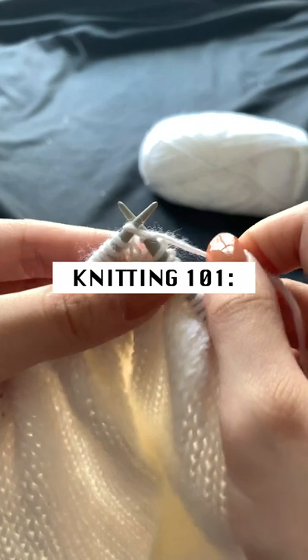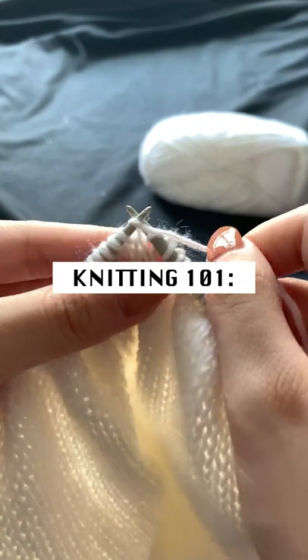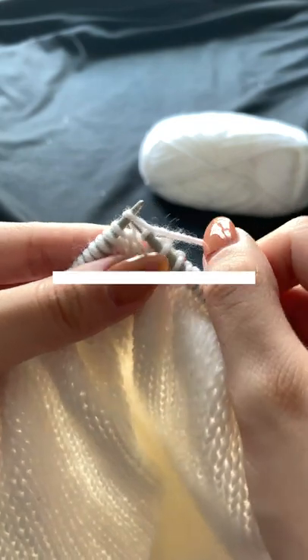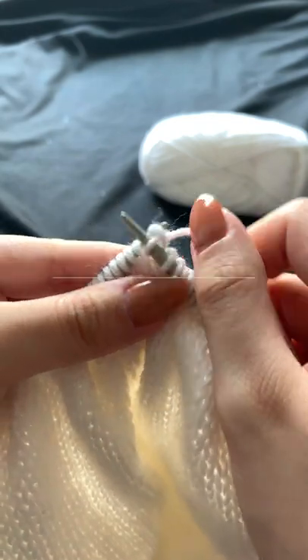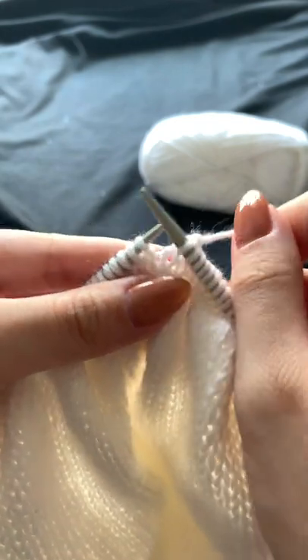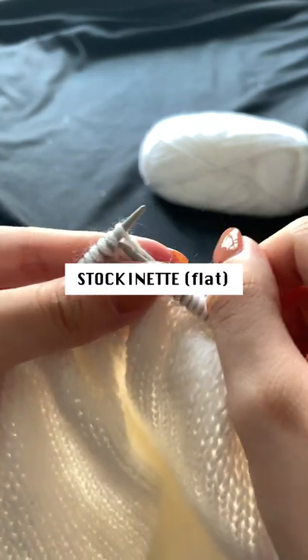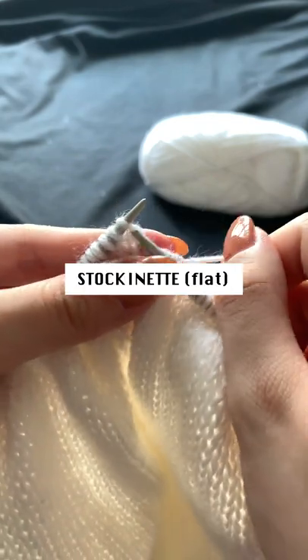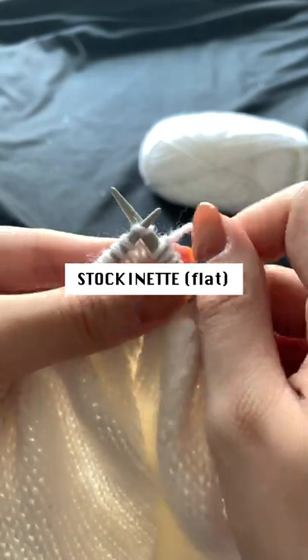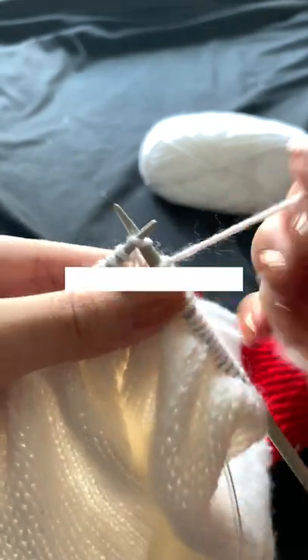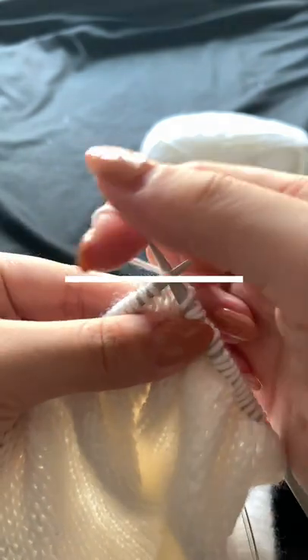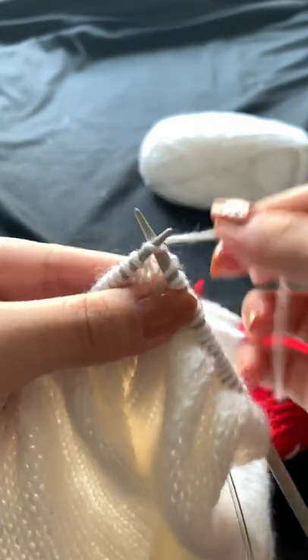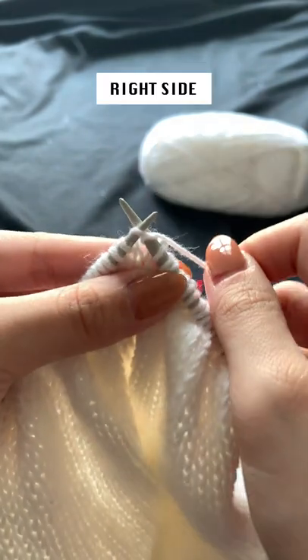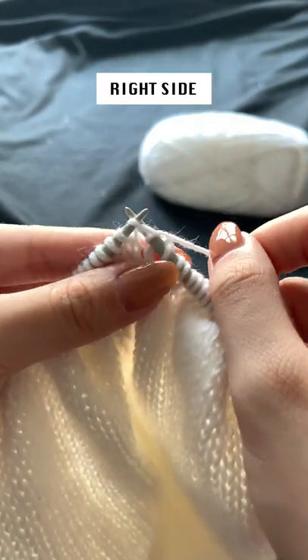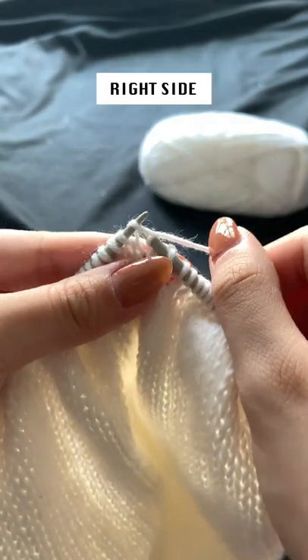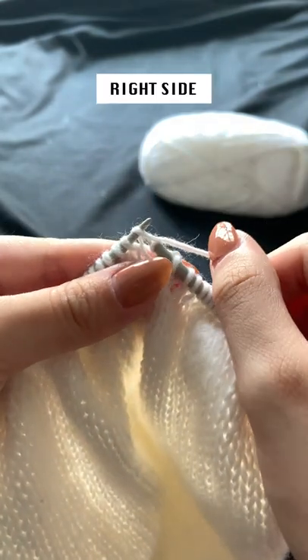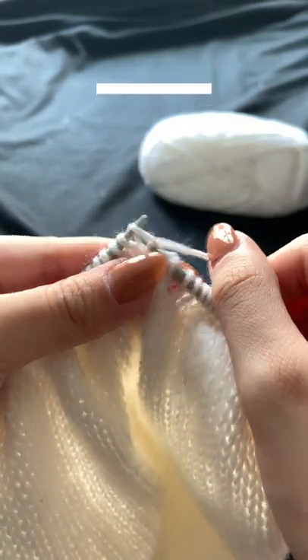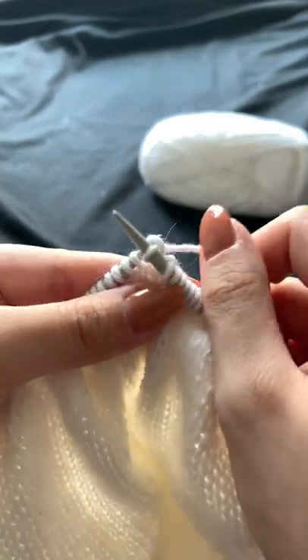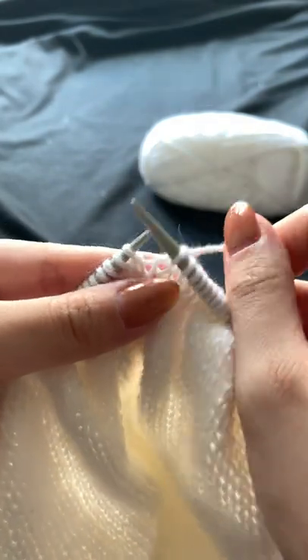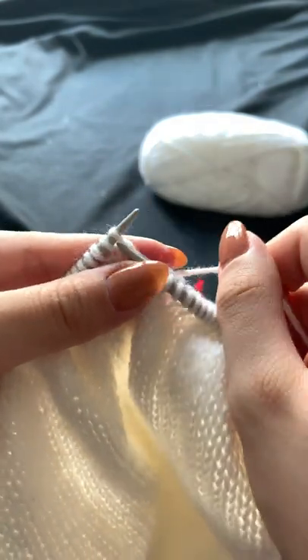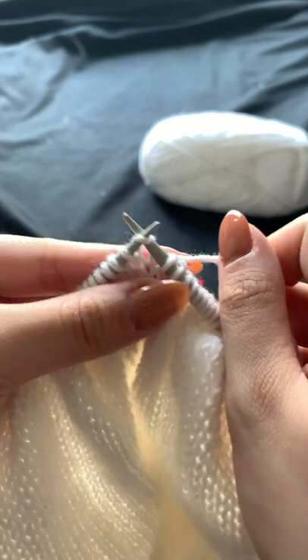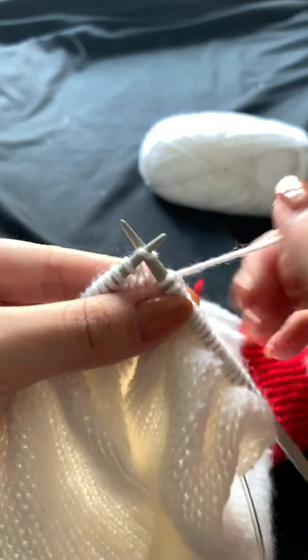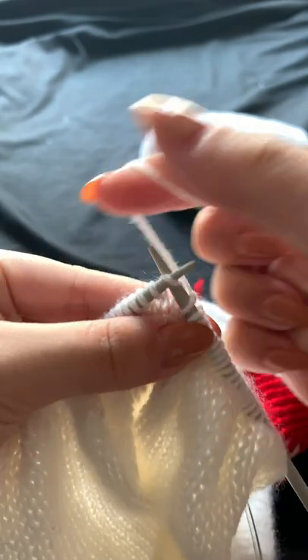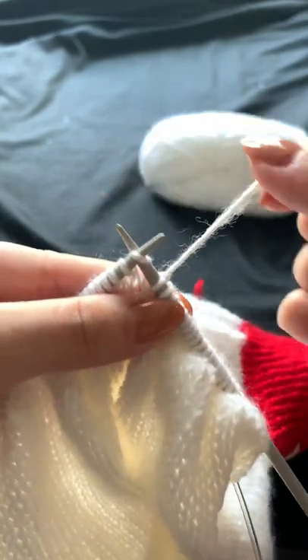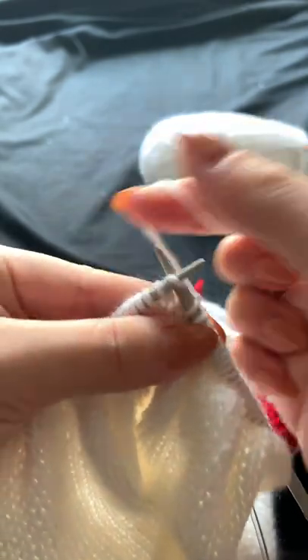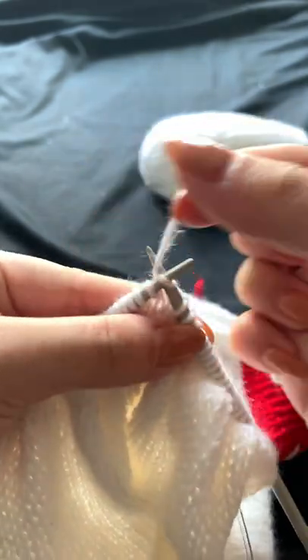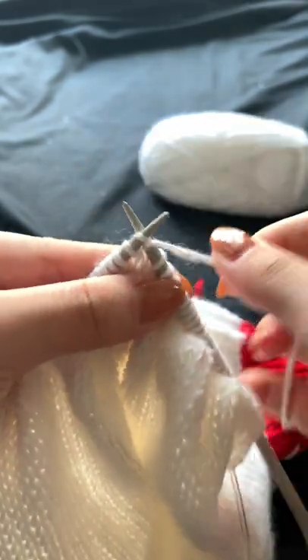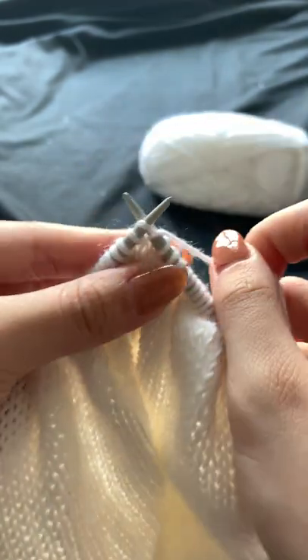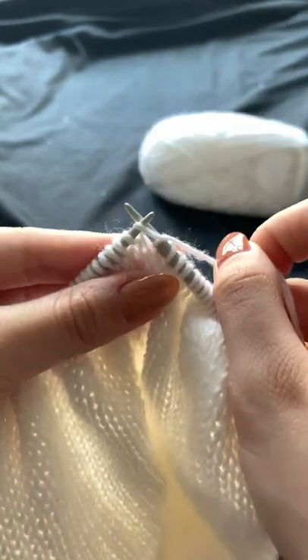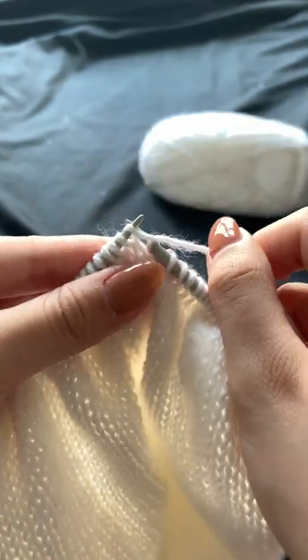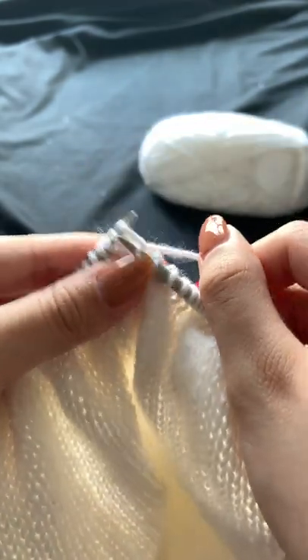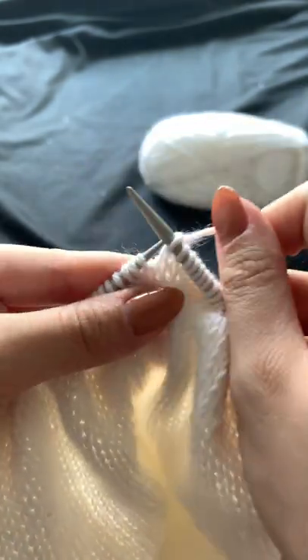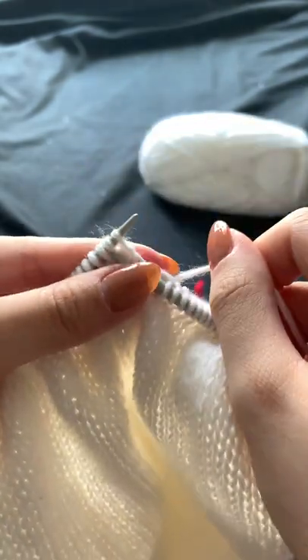When knitted flat, stockinette or stocking stitch is worked in single, alternating knit and purl rows. Starting on the first row or right side, I'm going to knit across.